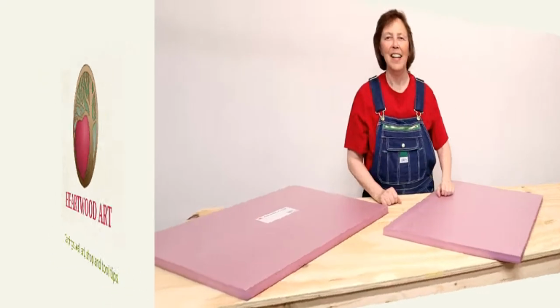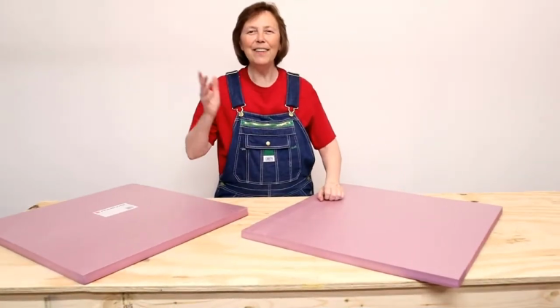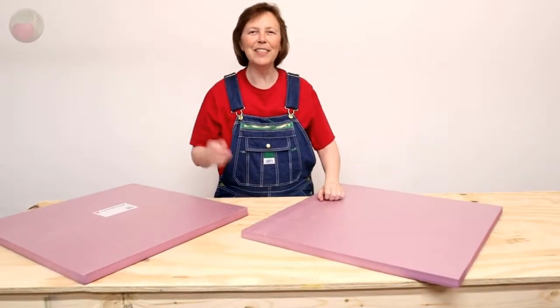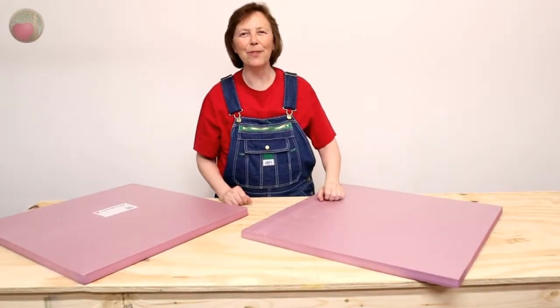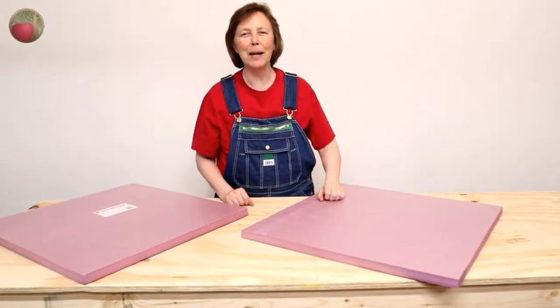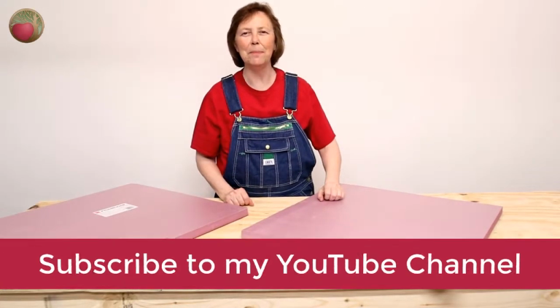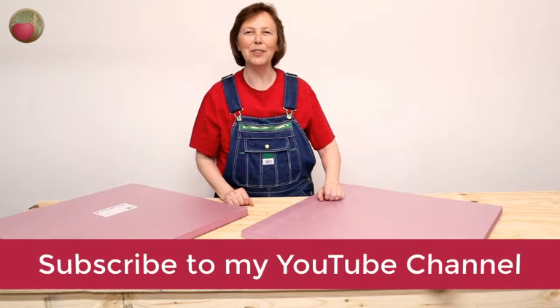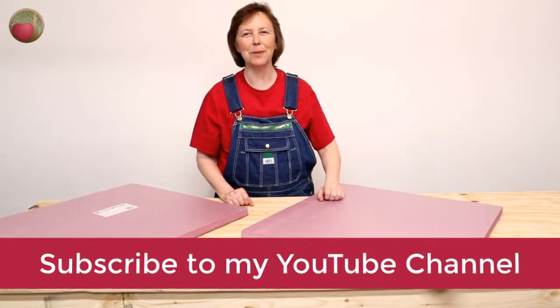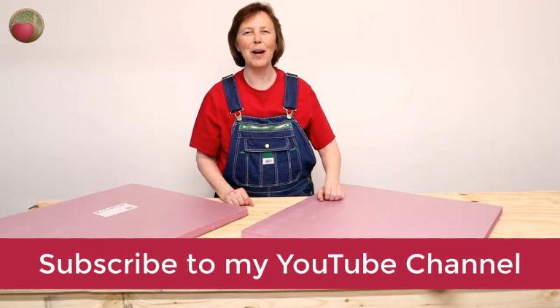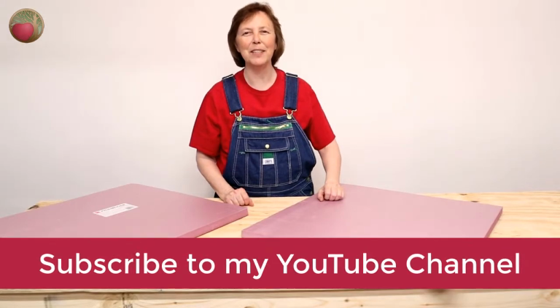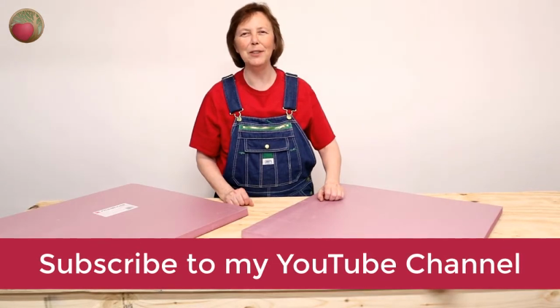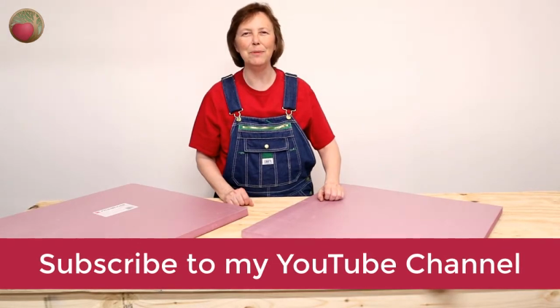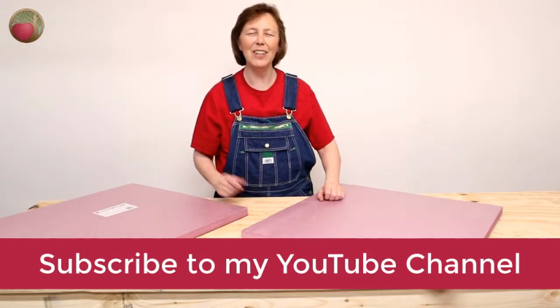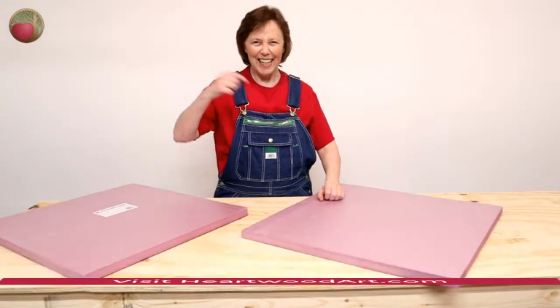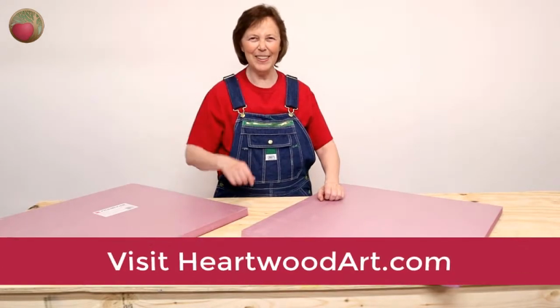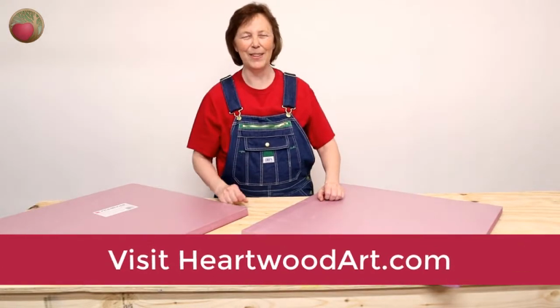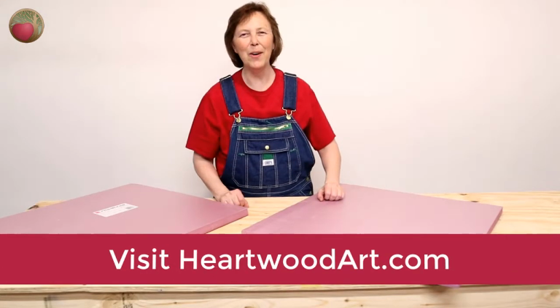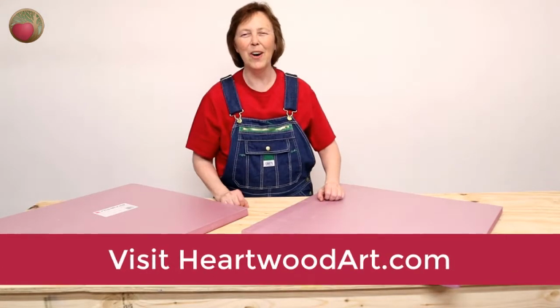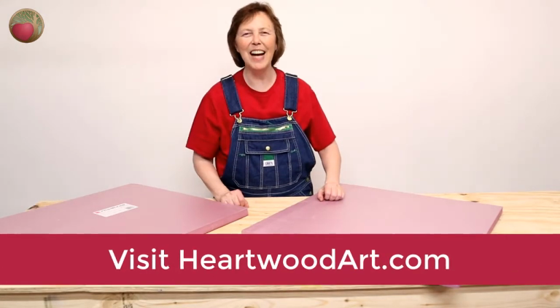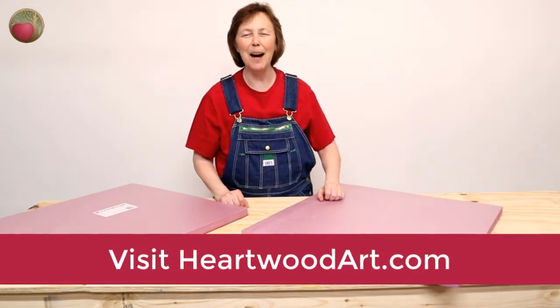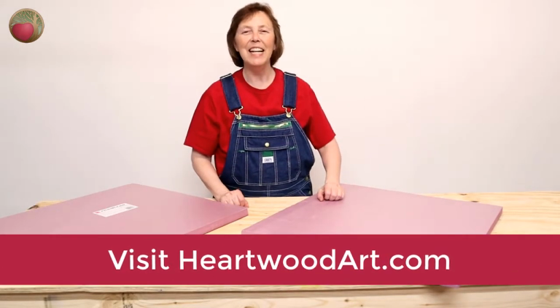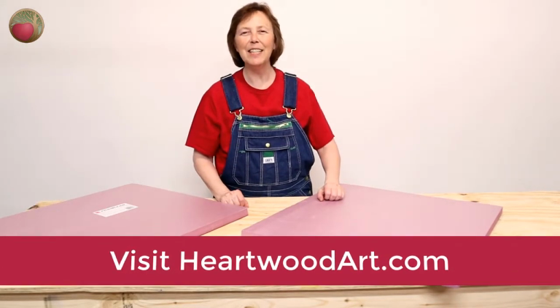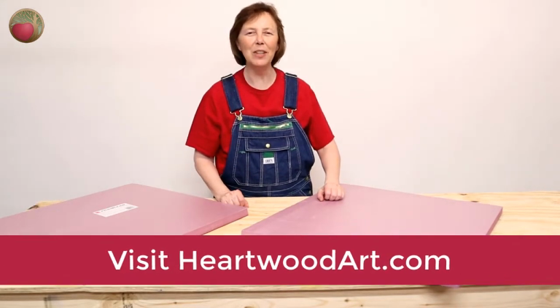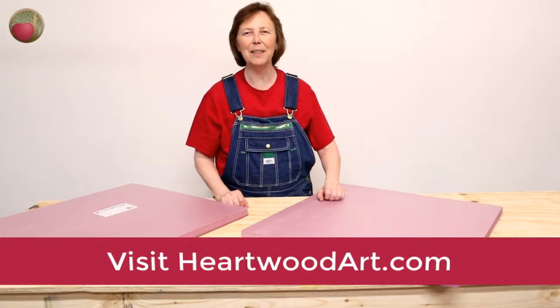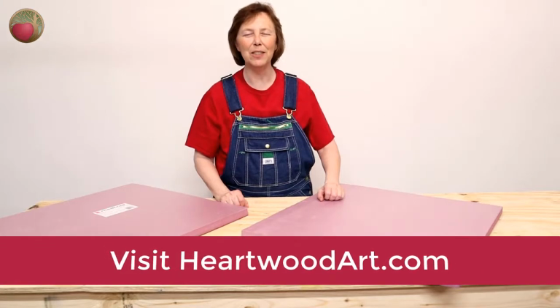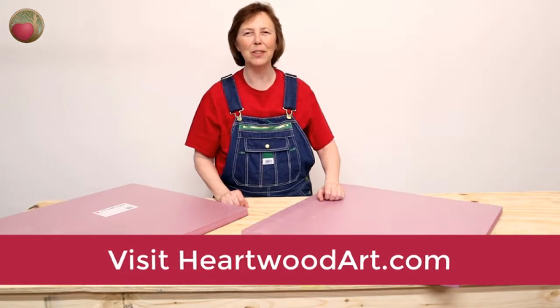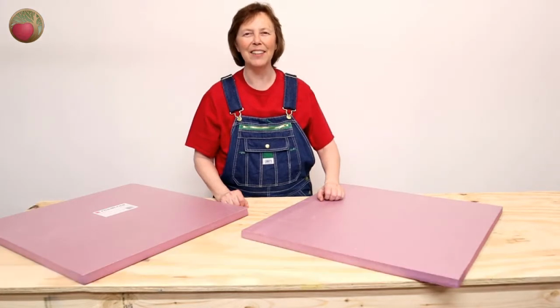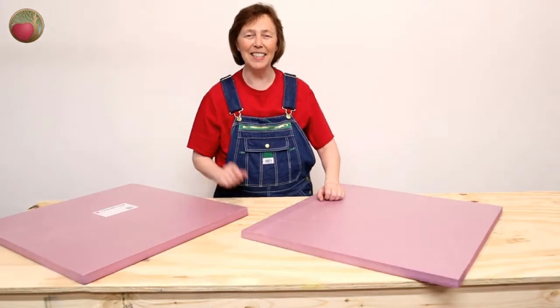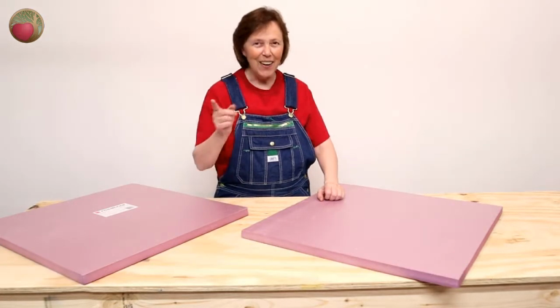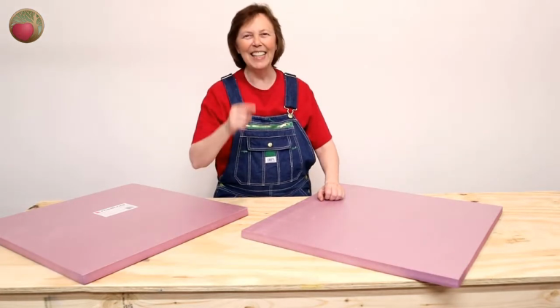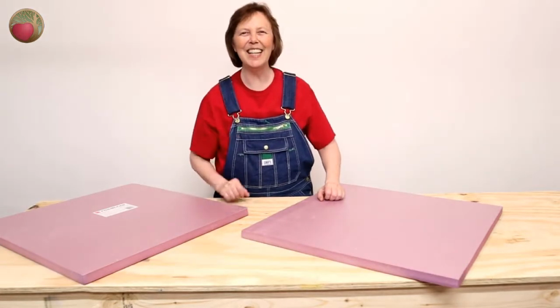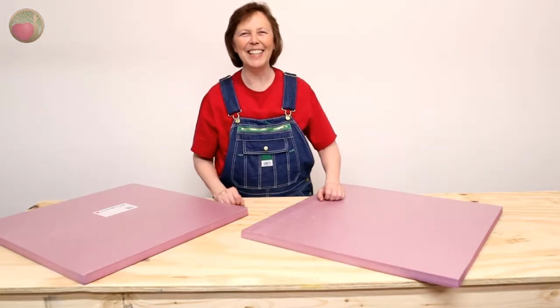Hey, if this is your first time here, be sure to subscribe to the YouTube channel and come on over to heartwoodart.com and see more tips and tutorials like this. Okay, let's dive in.